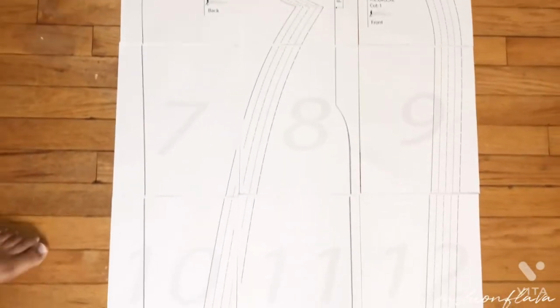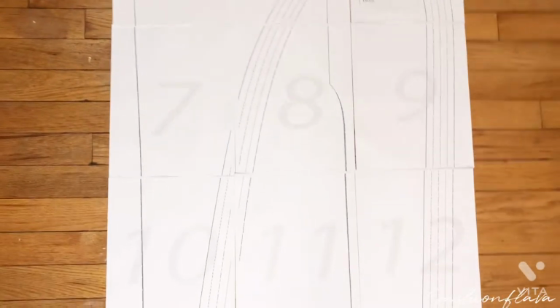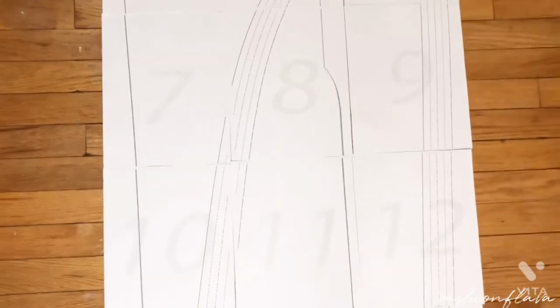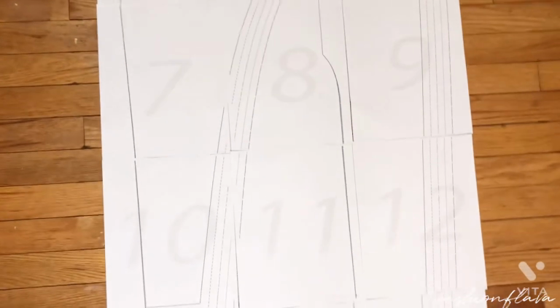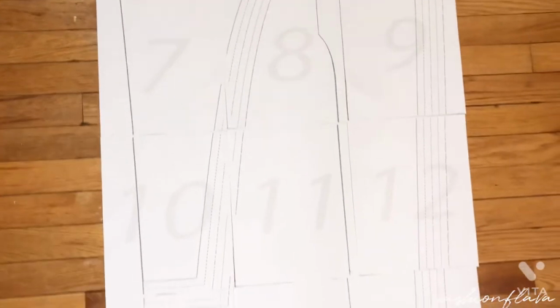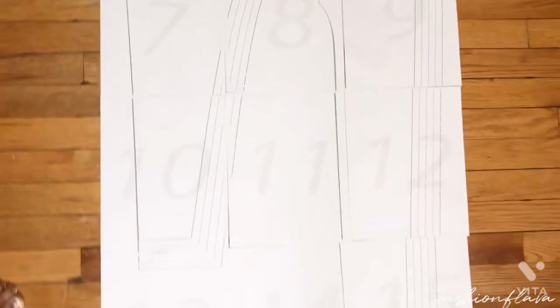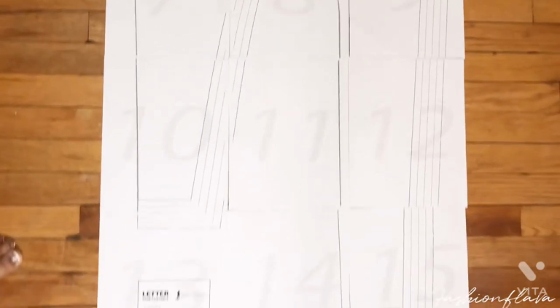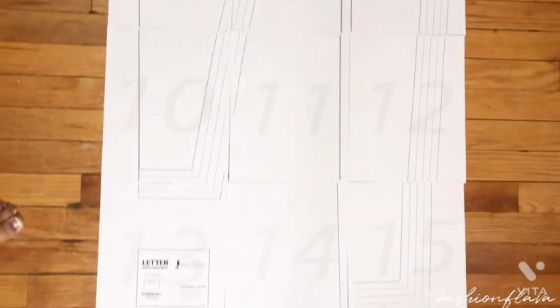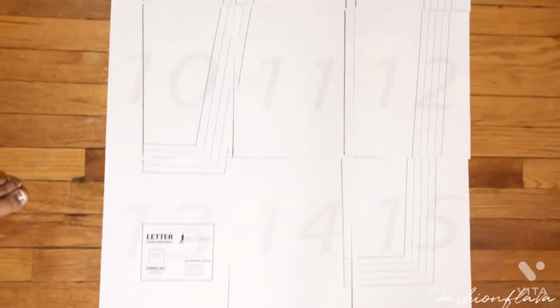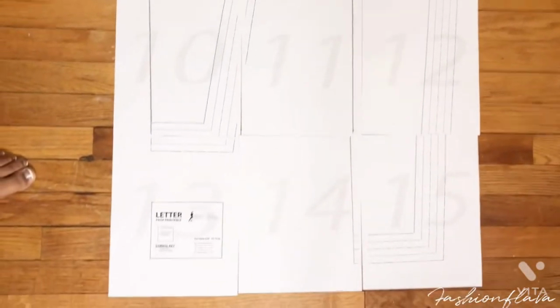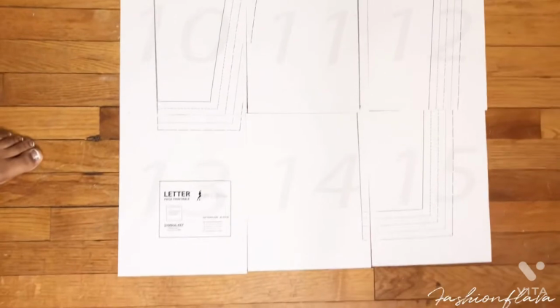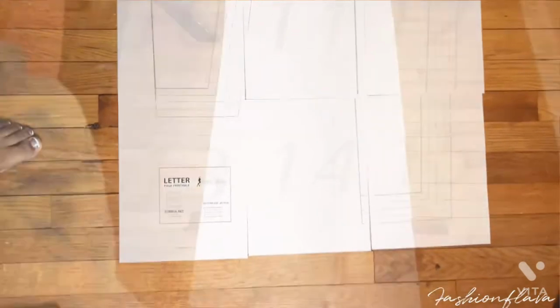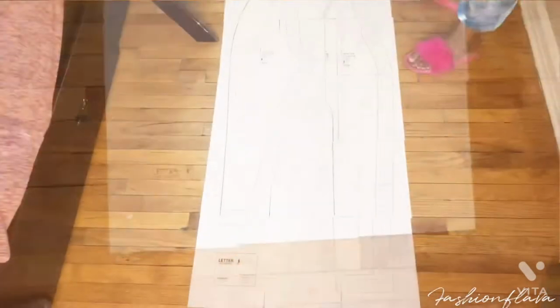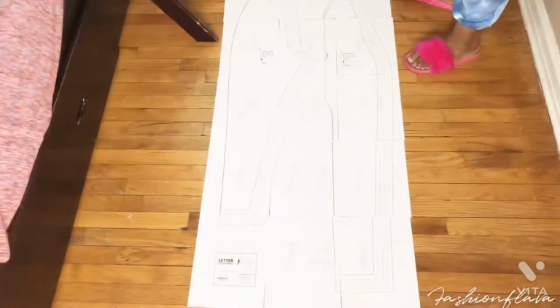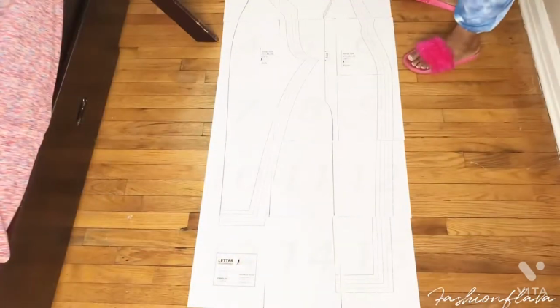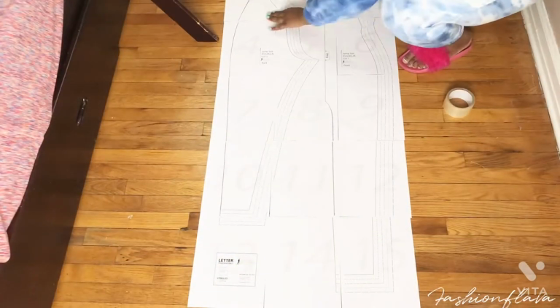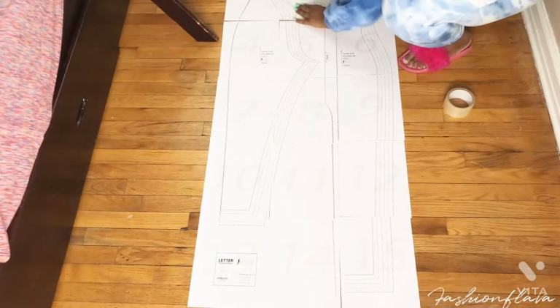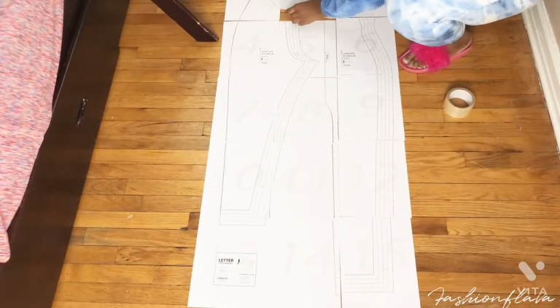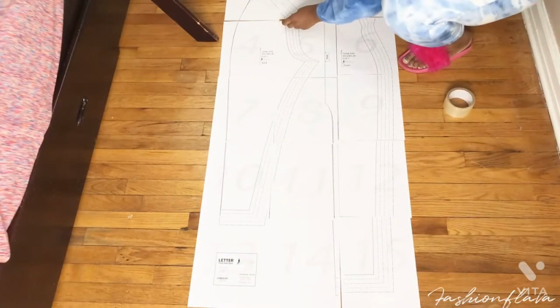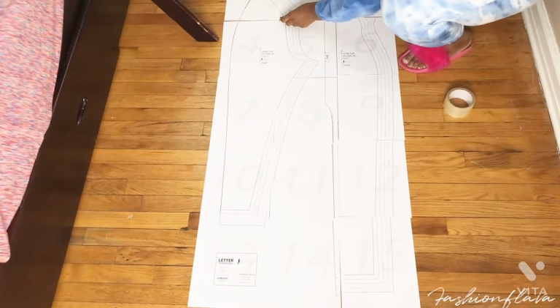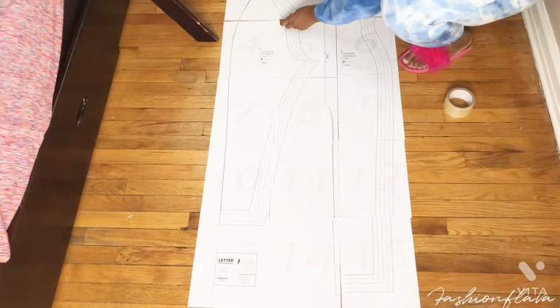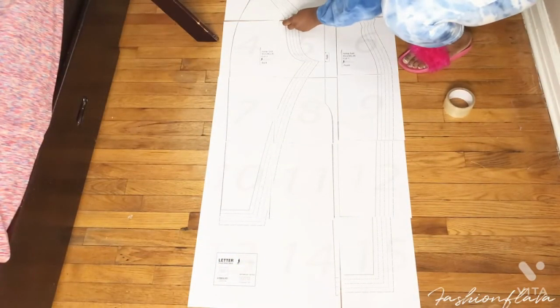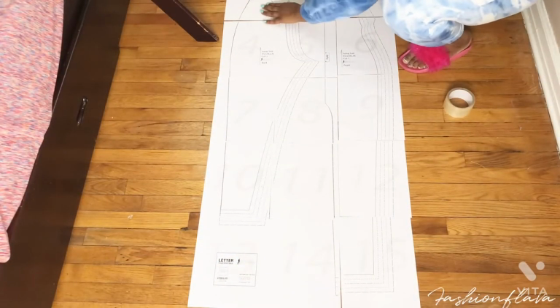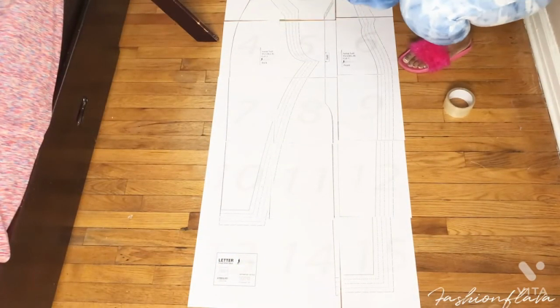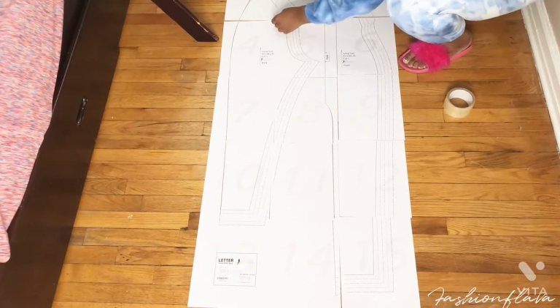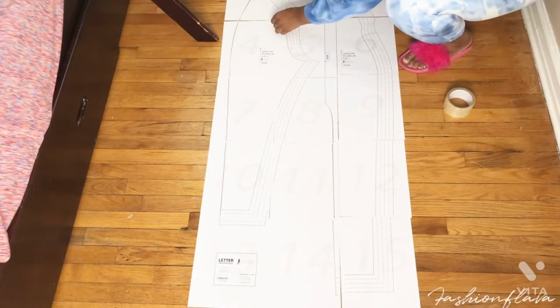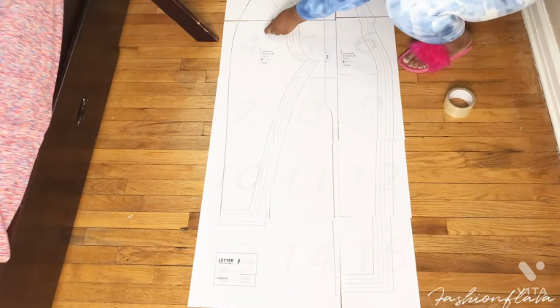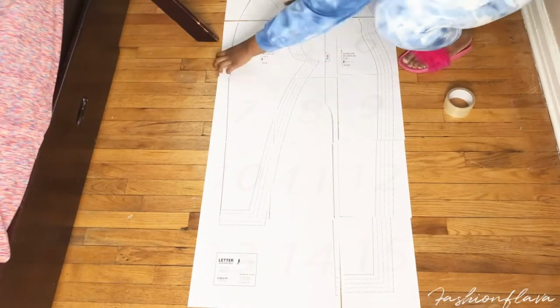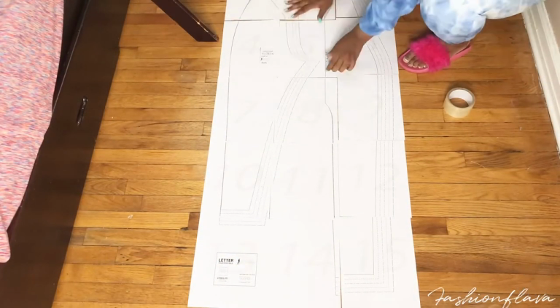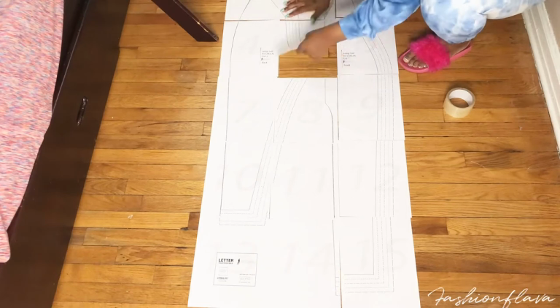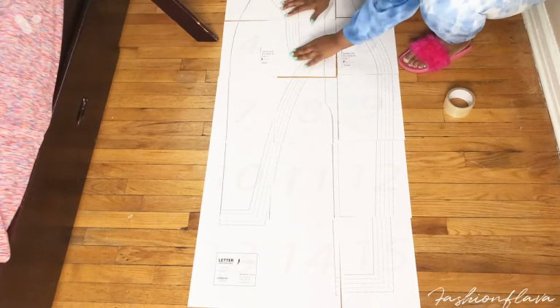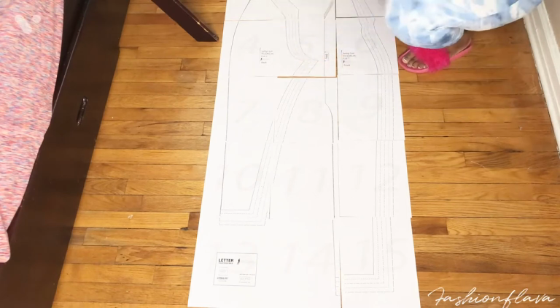Here is how it should look after you print it out and lay it out. After you lay out the pattern, you just tape it together.